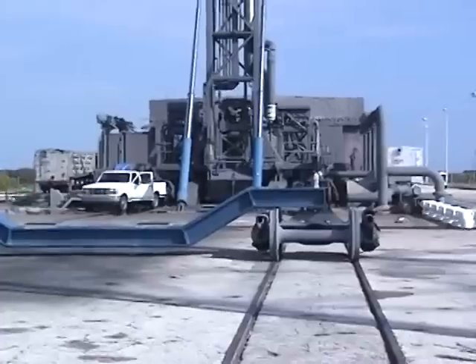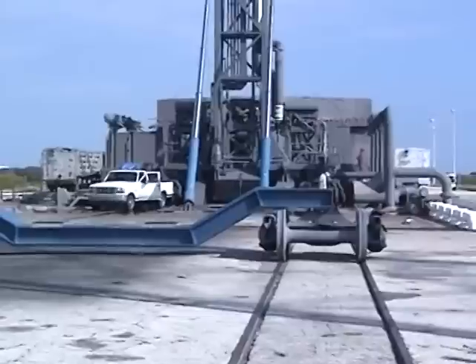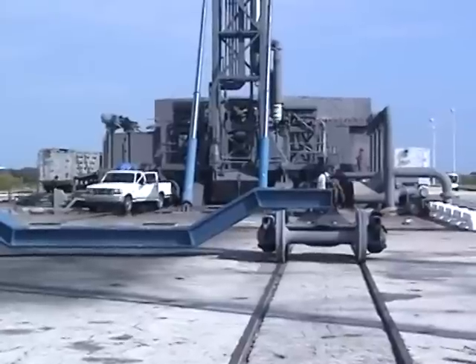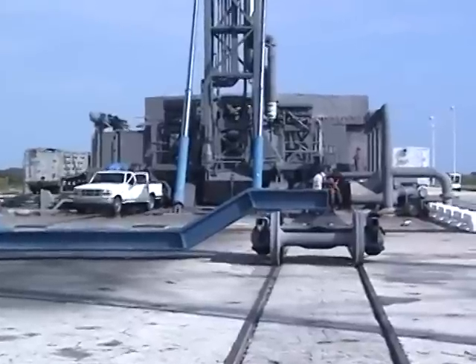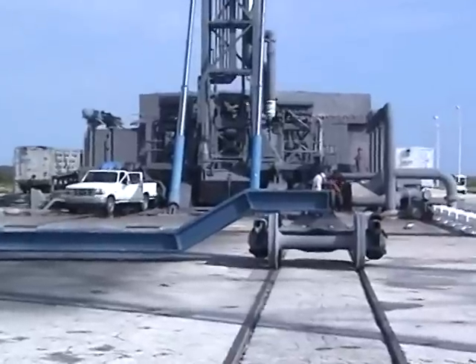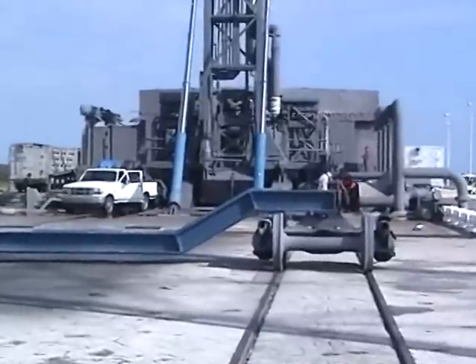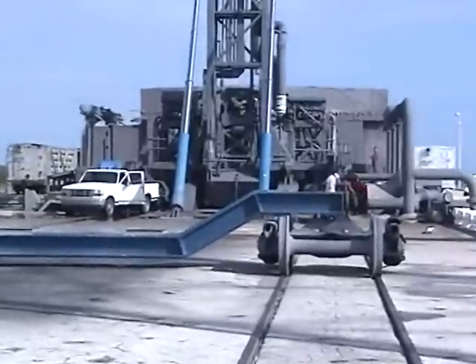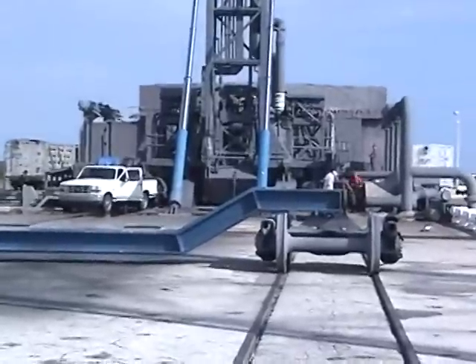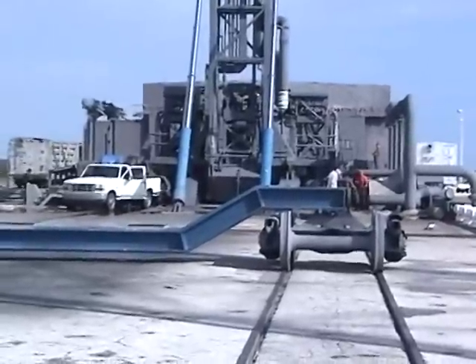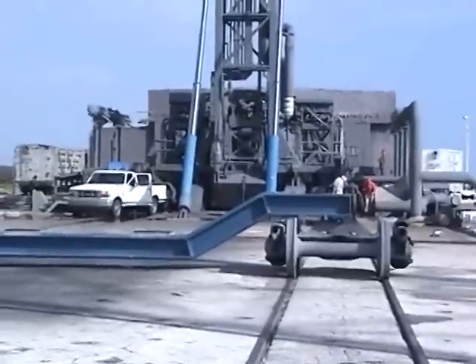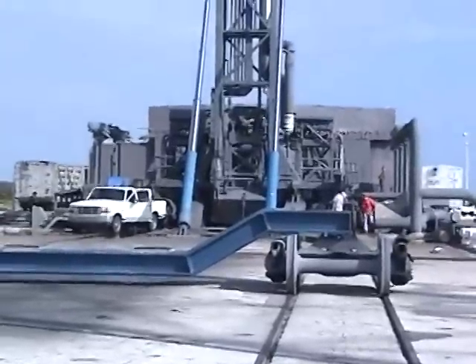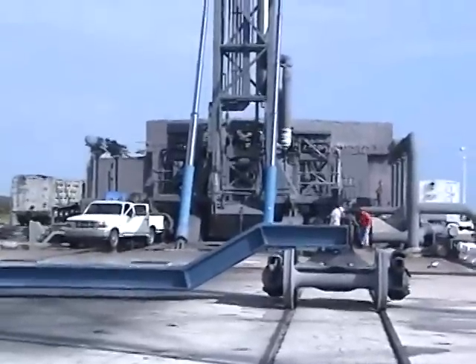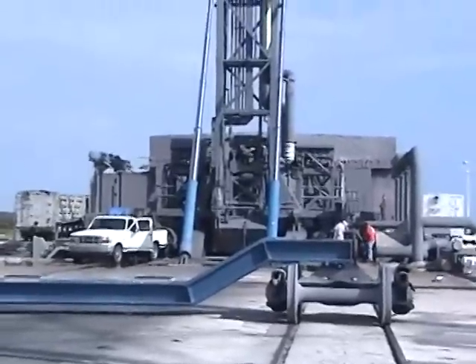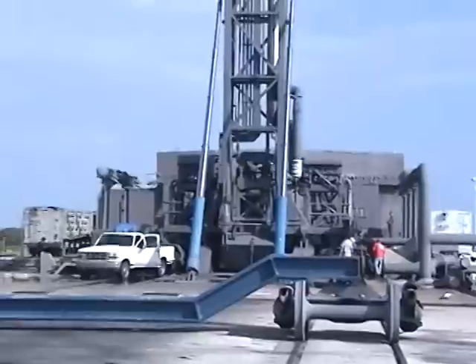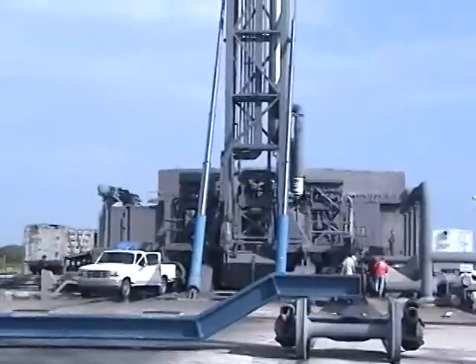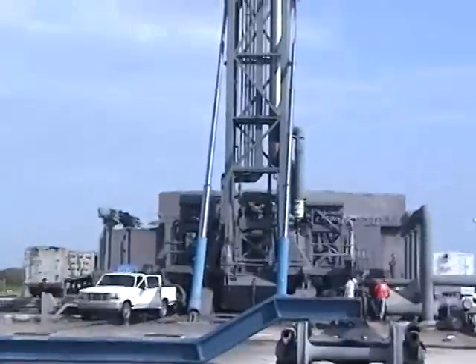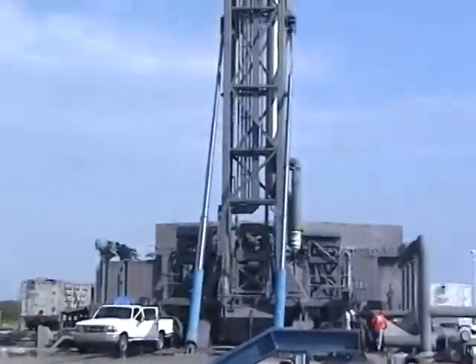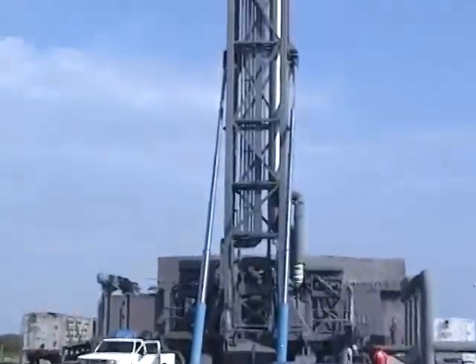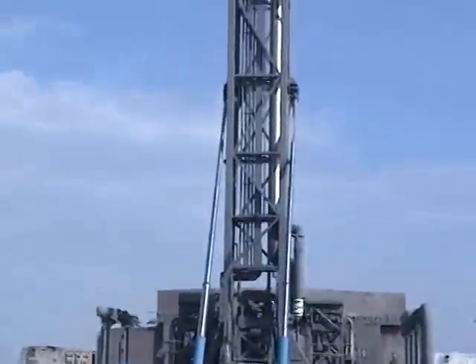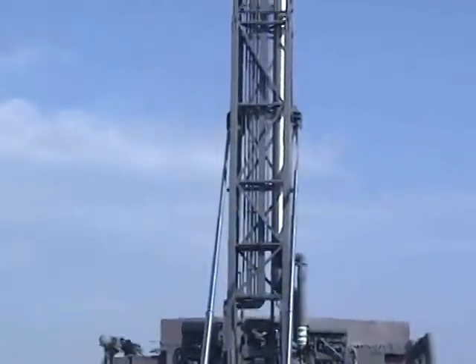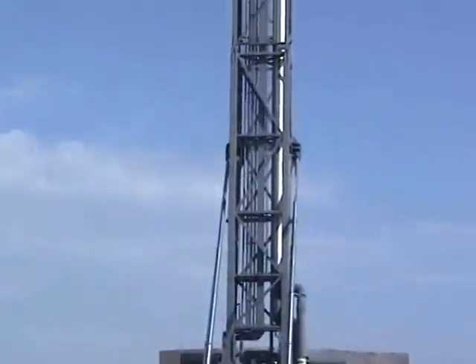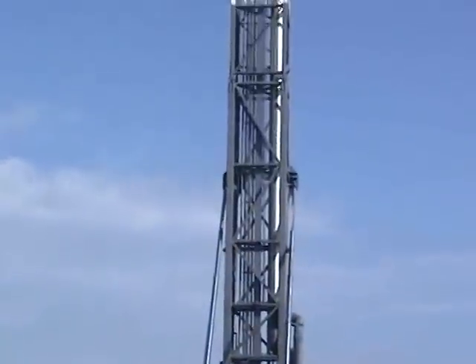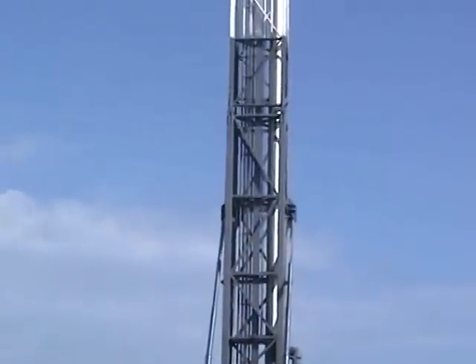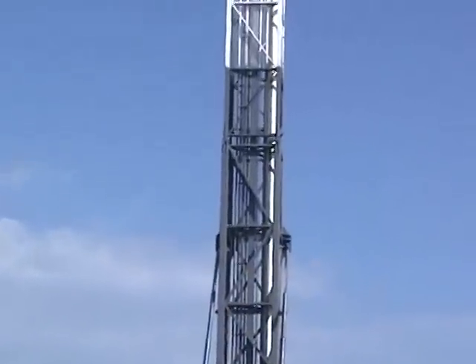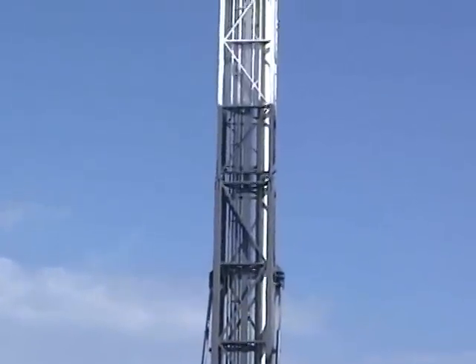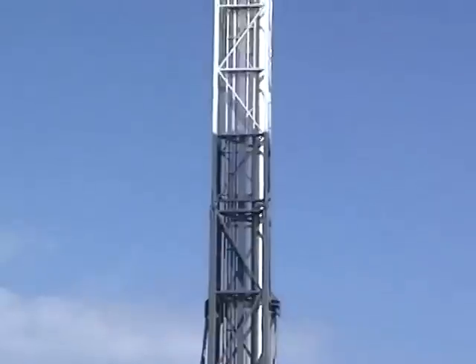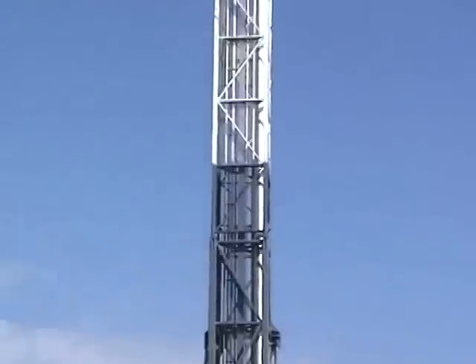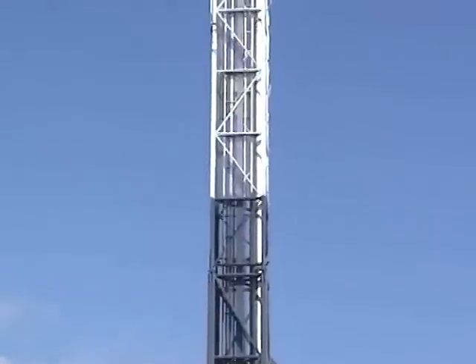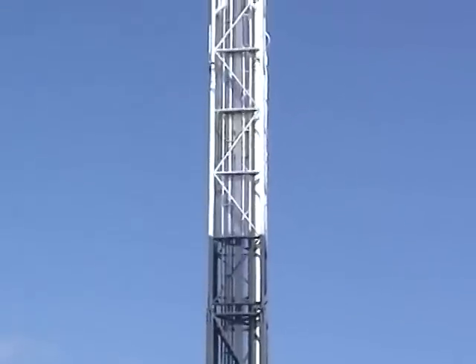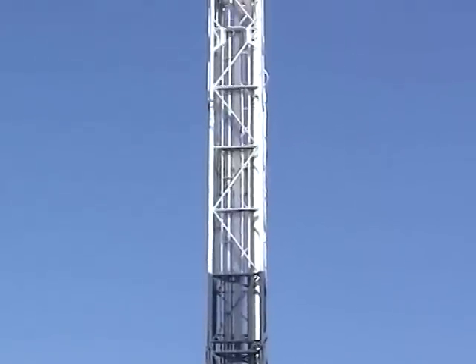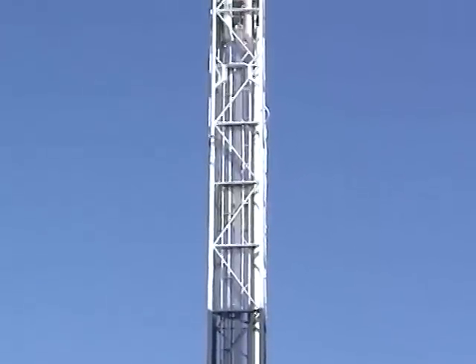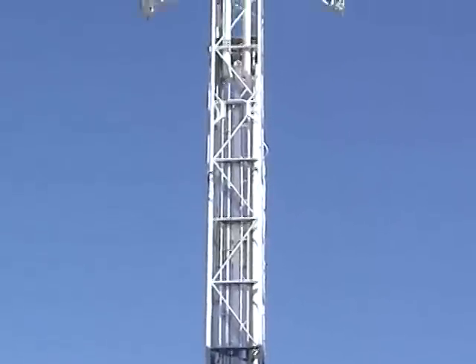This flight is one of our demonstration flights, getting that capability established. We've got 12 missions on contract with NASA for resupply of the station, and we're obviously hoping to get to station with cargo.